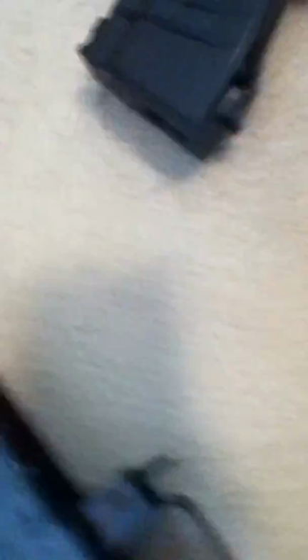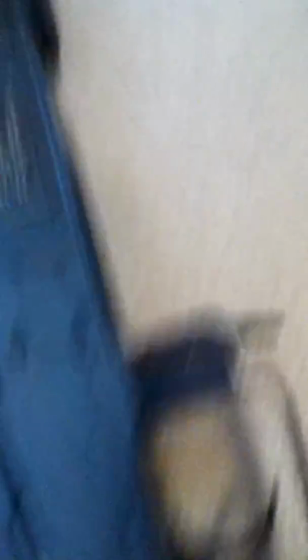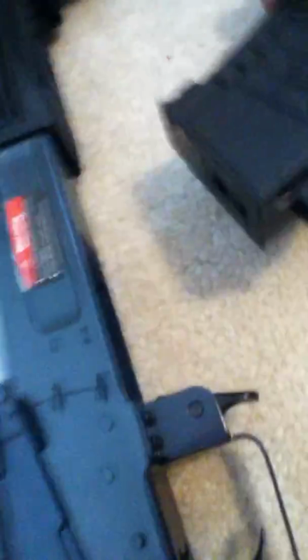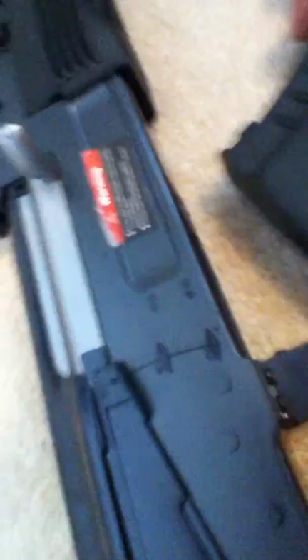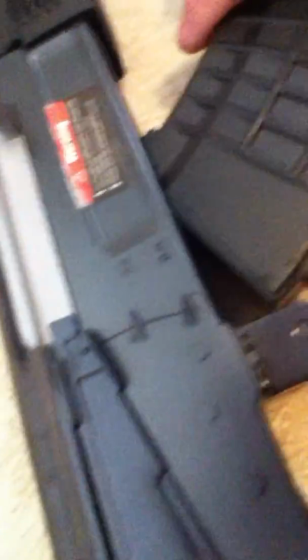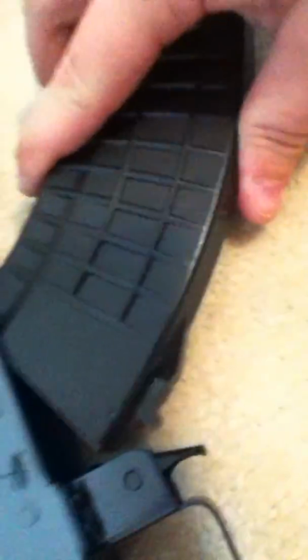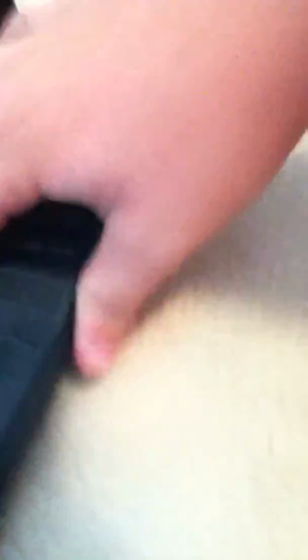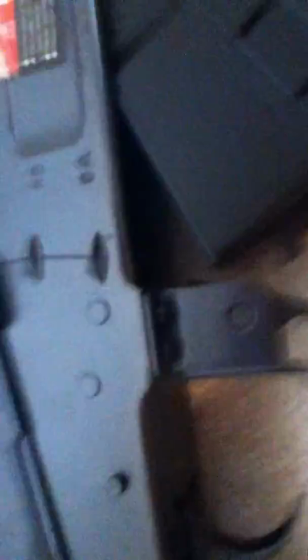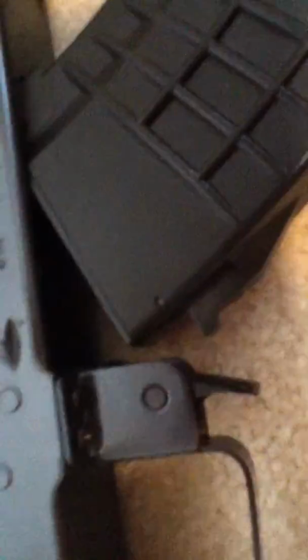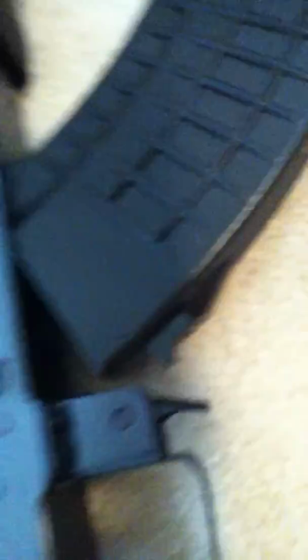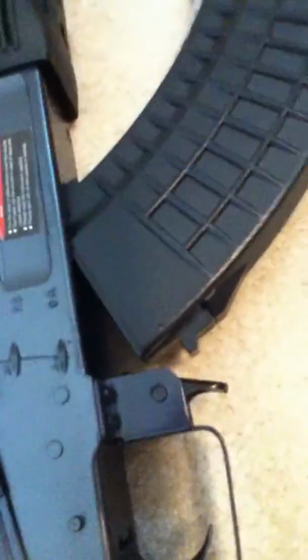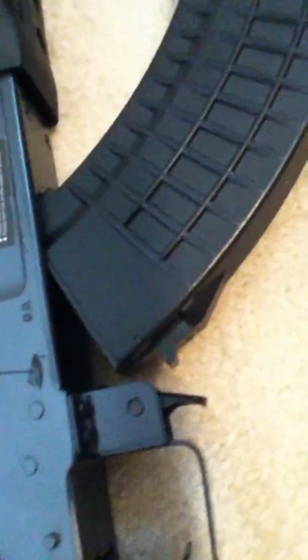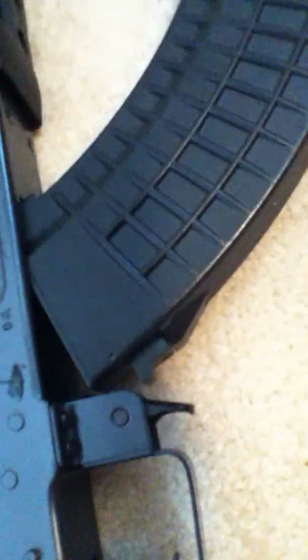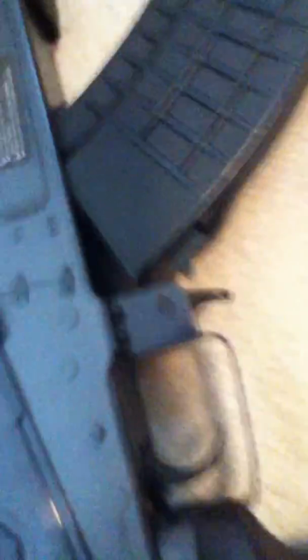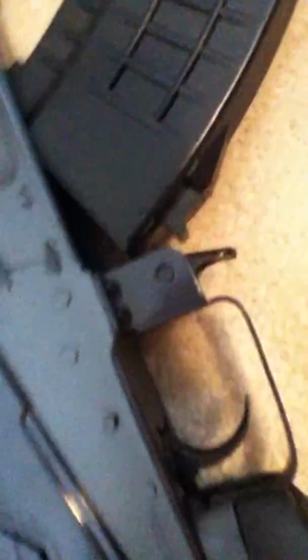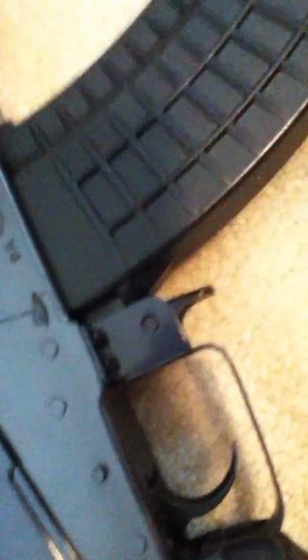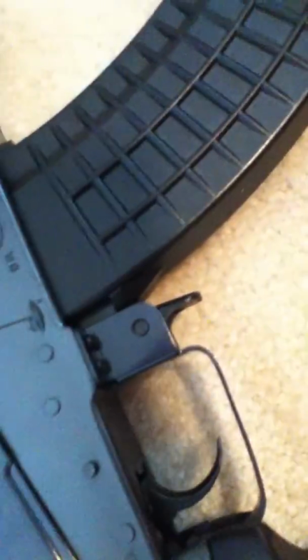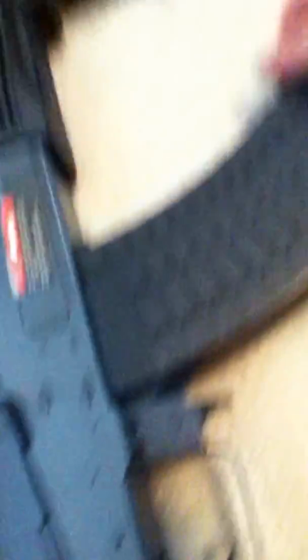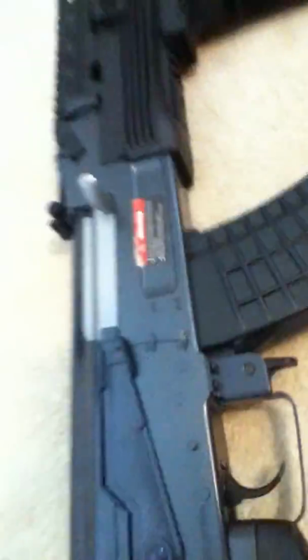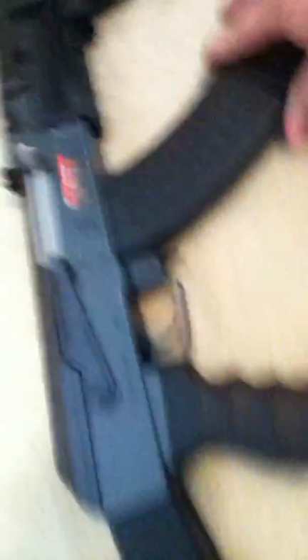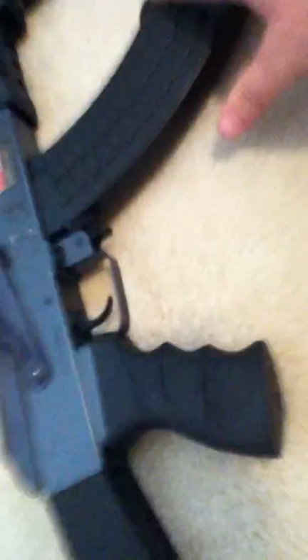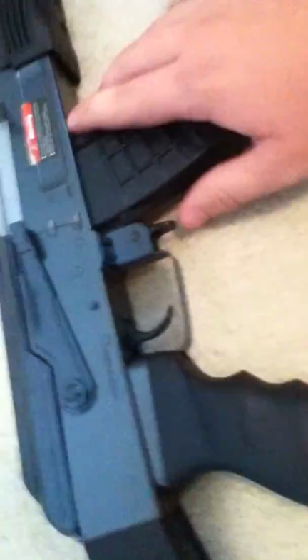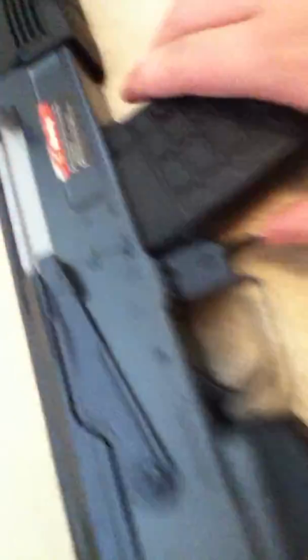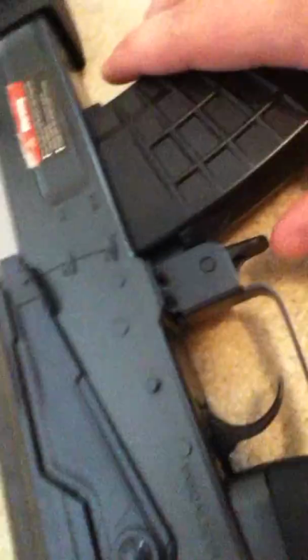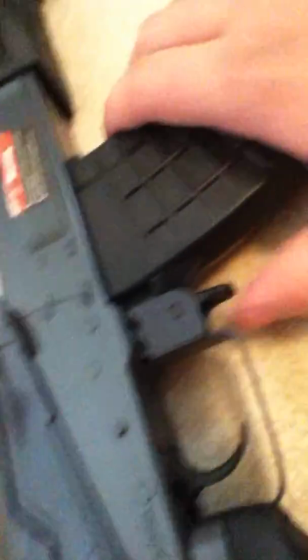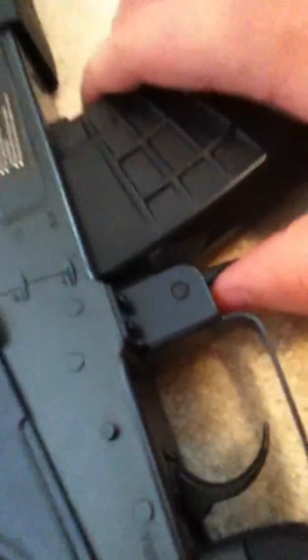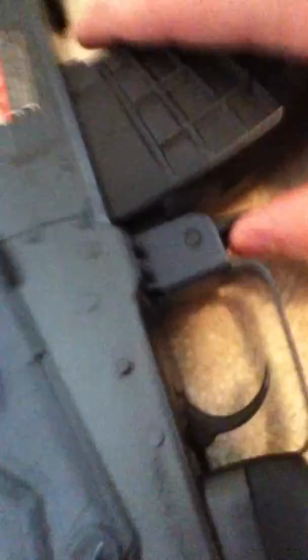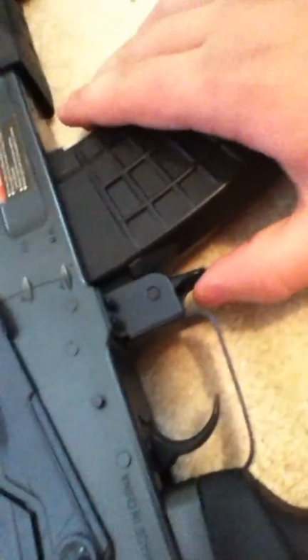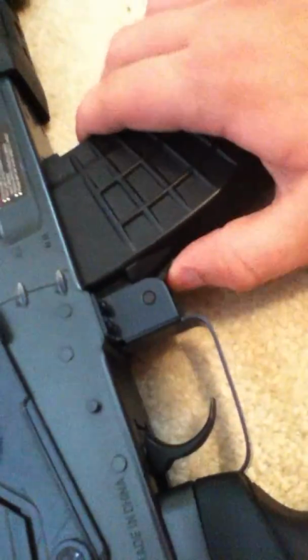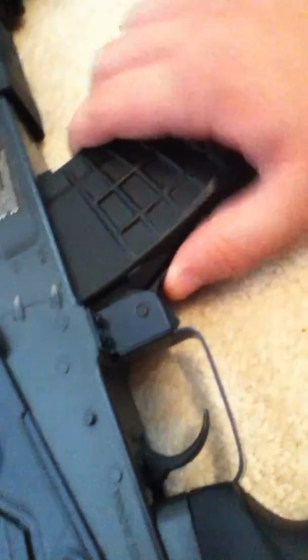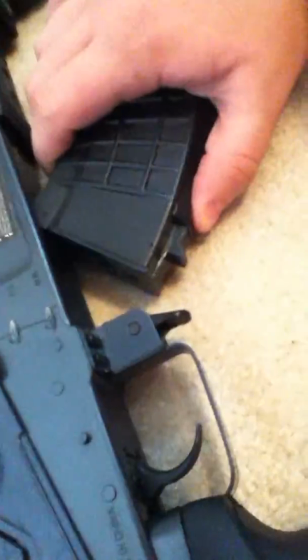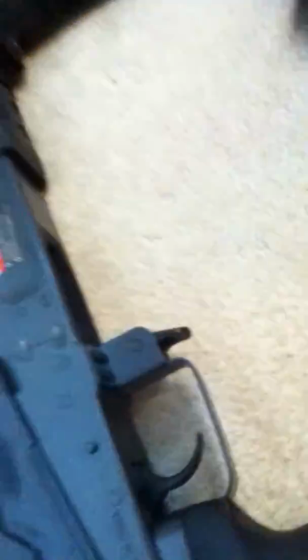Loading it is pretty simple — just put it in, make it bend a little bit, and then push it in like that. To unload it, you push this in and pull it out.